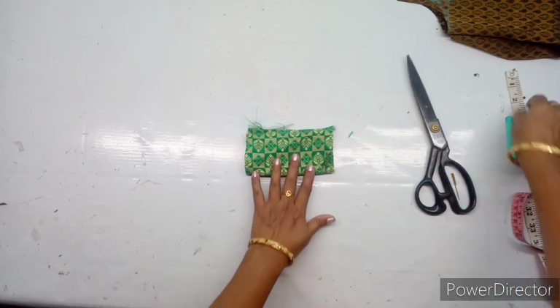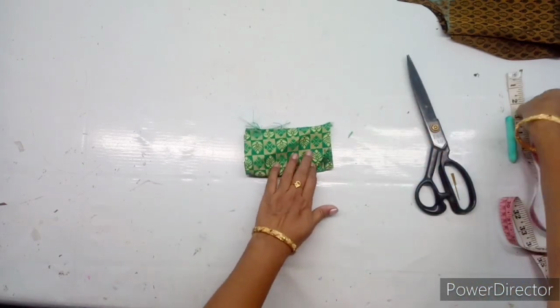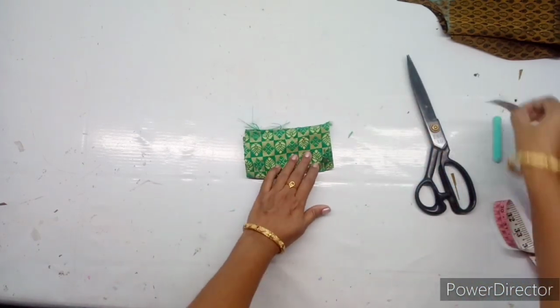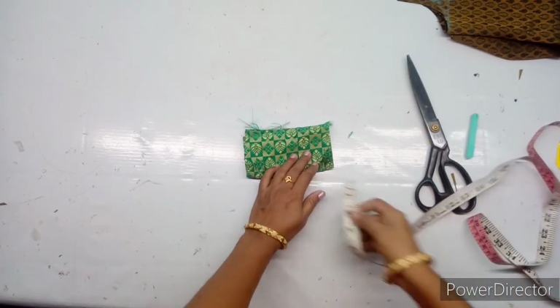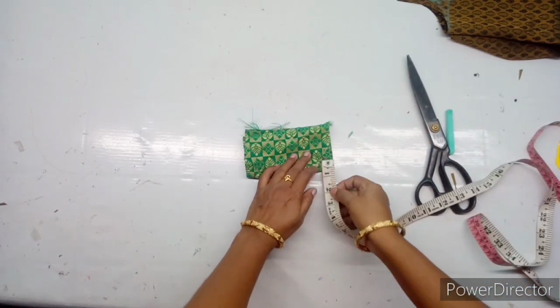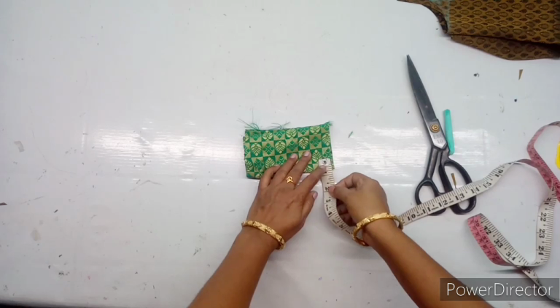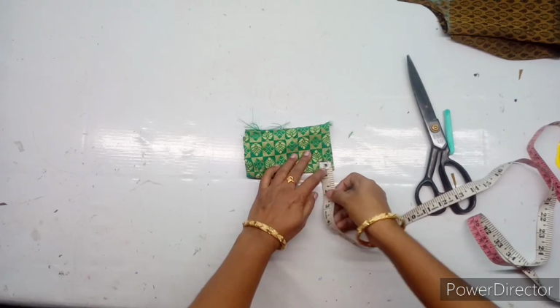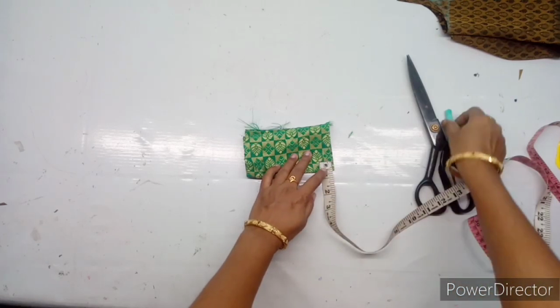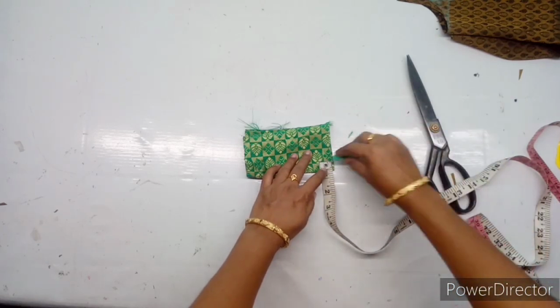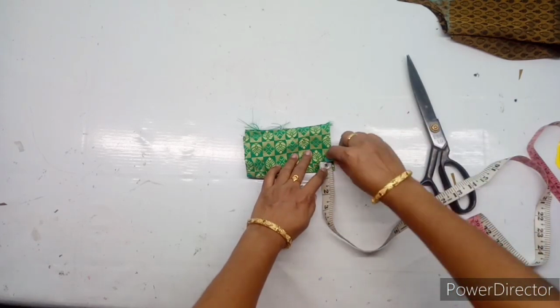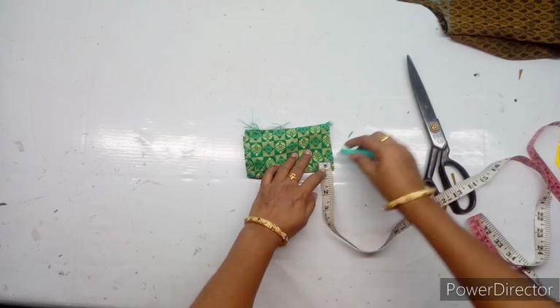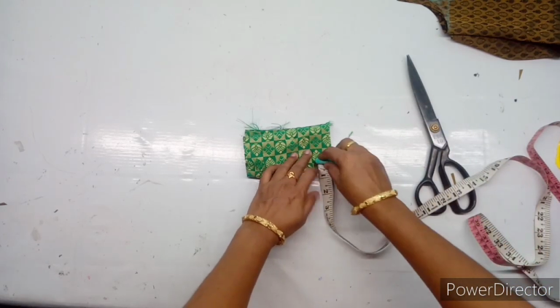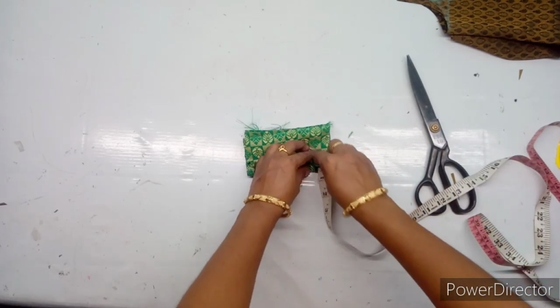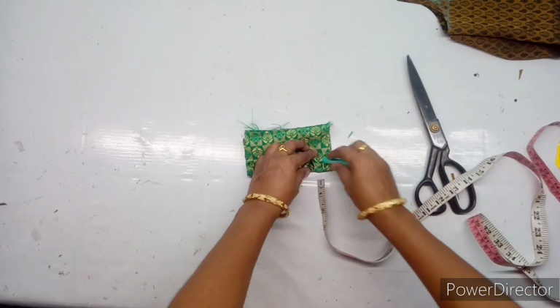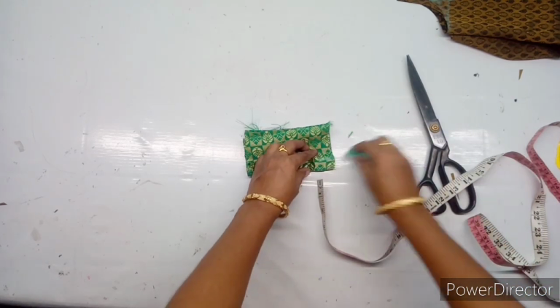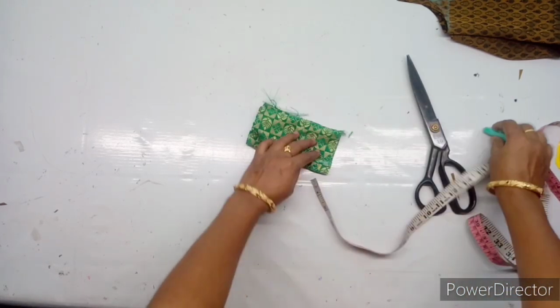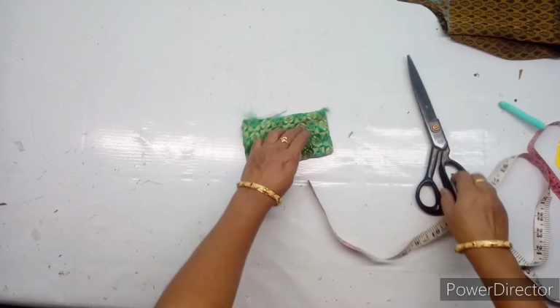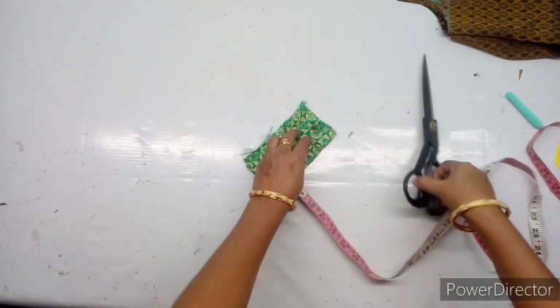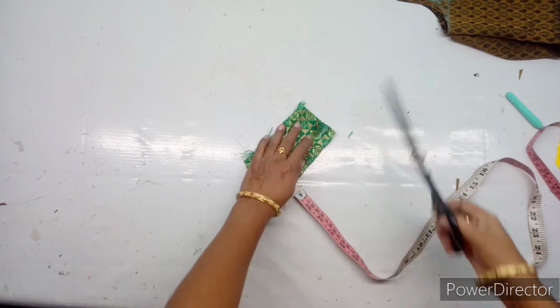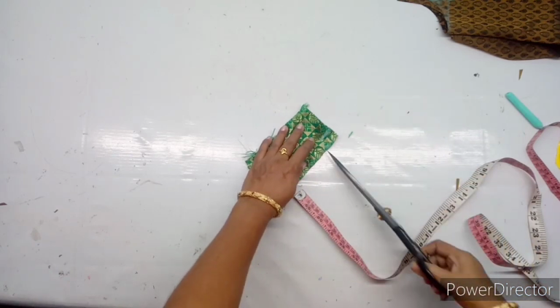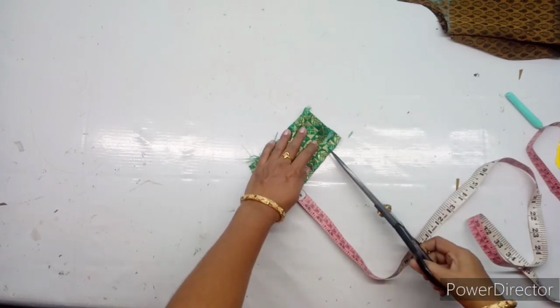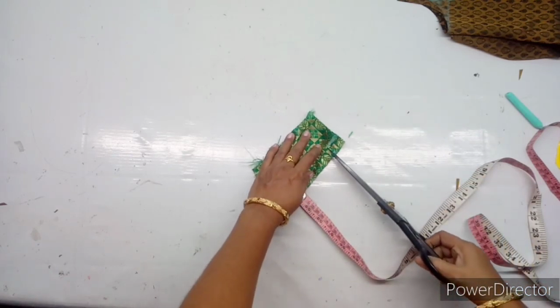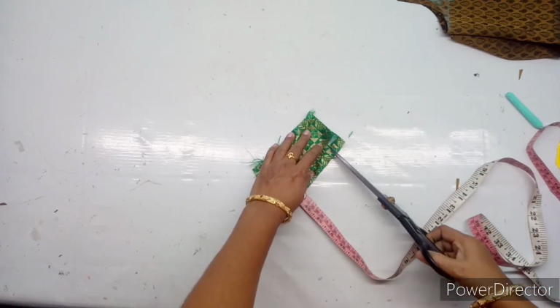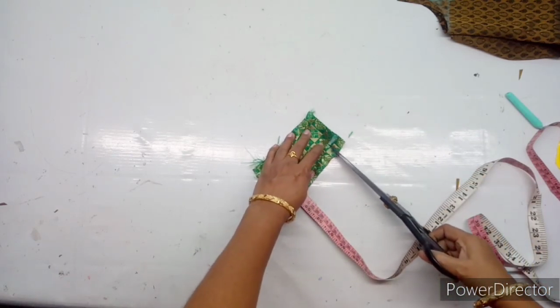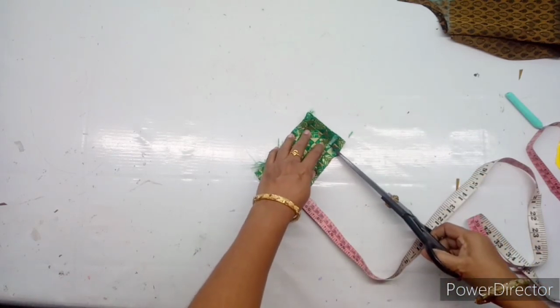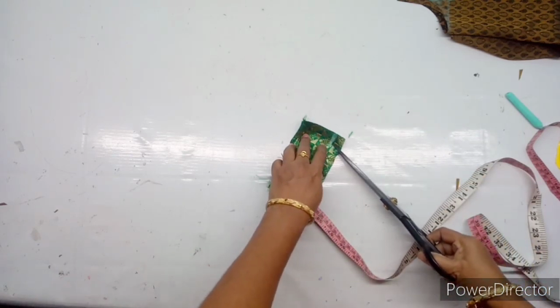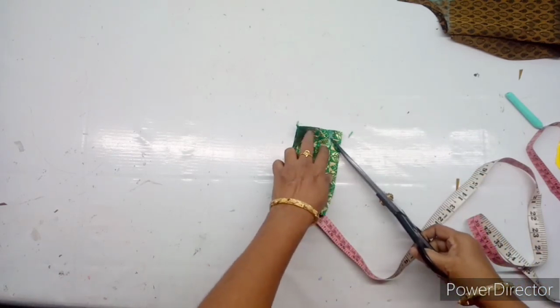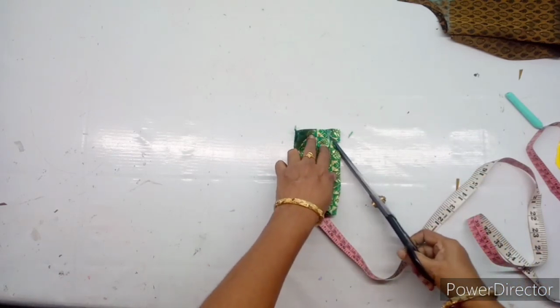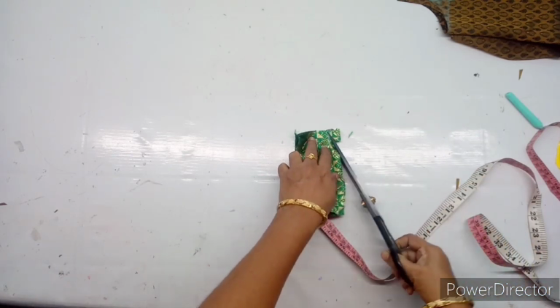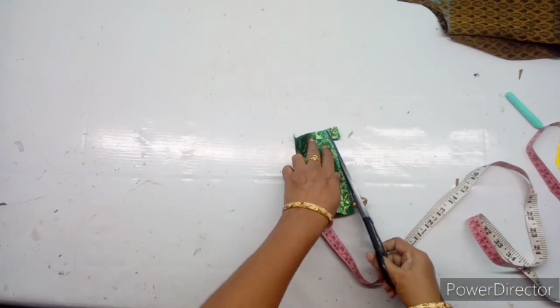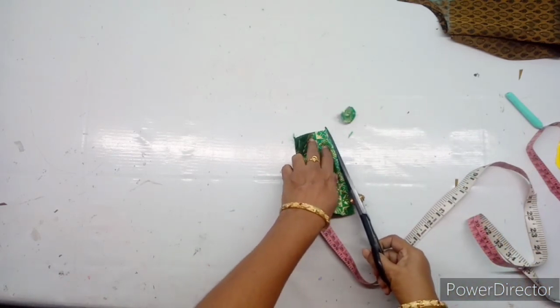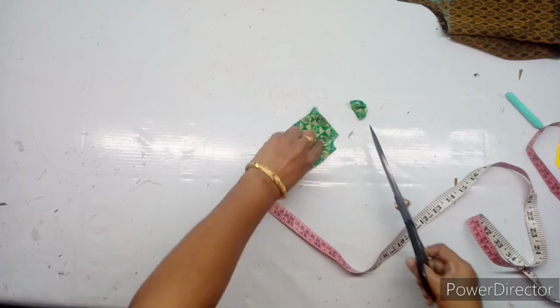Now I am going to mark the length. I will cut the little lengths to small lengths.